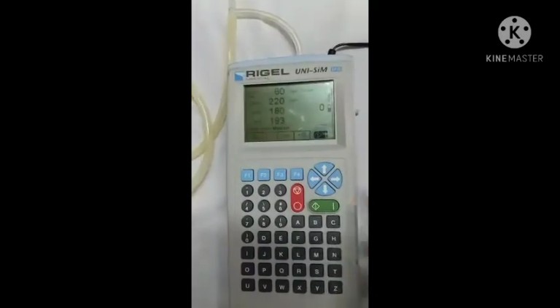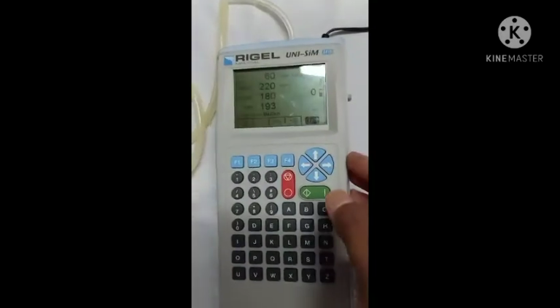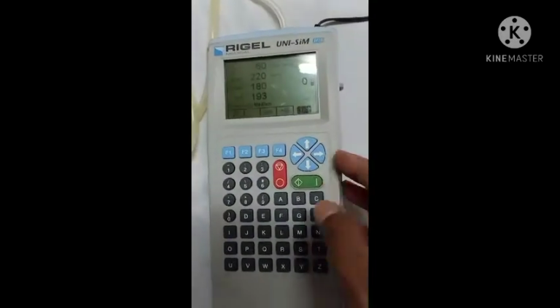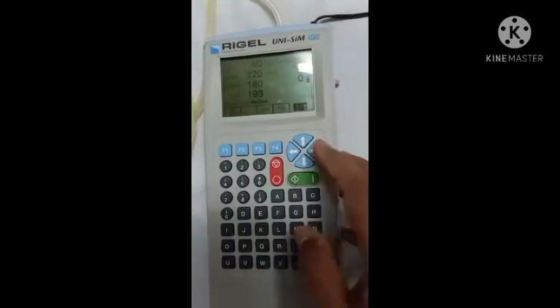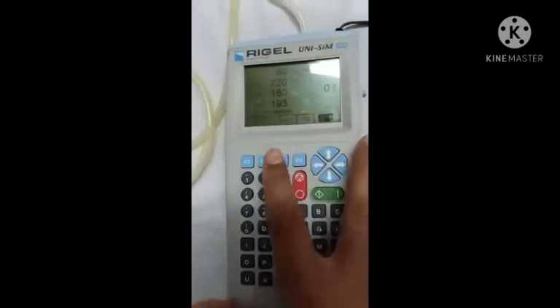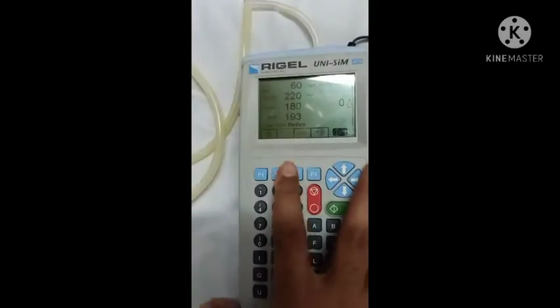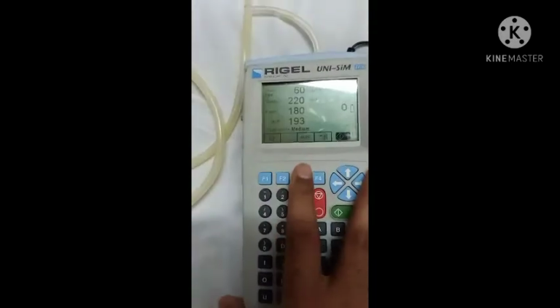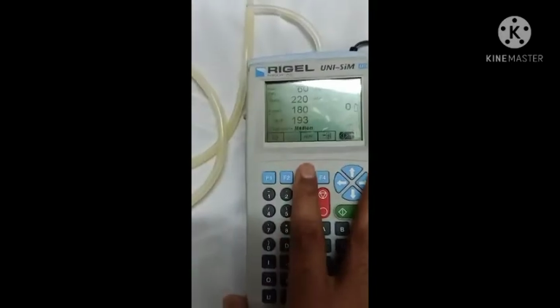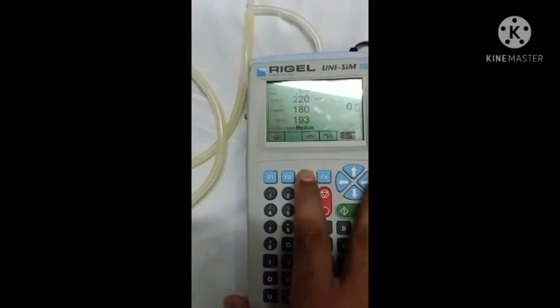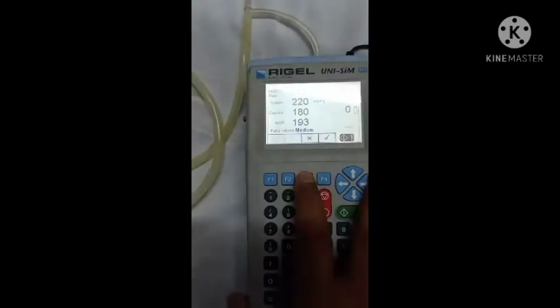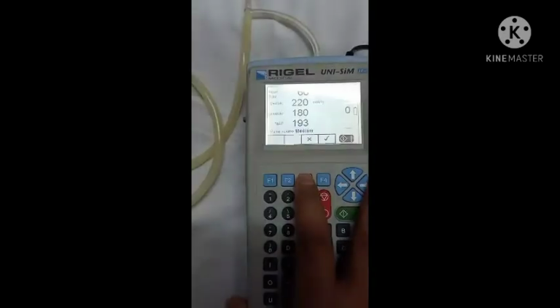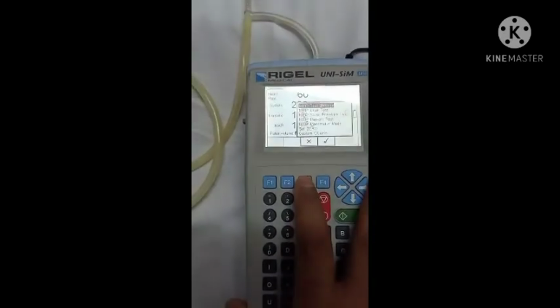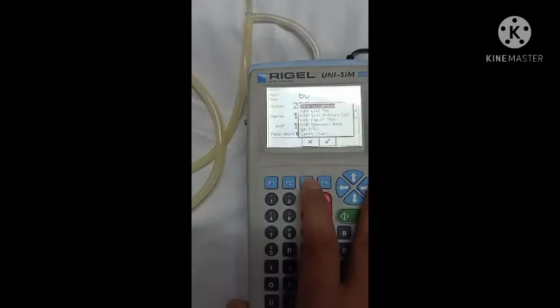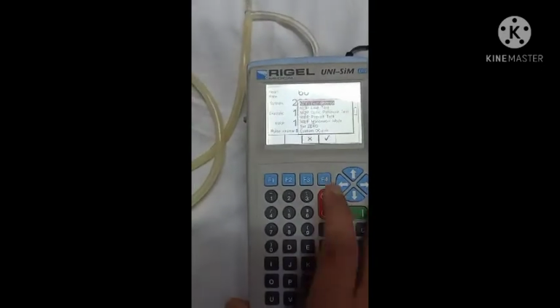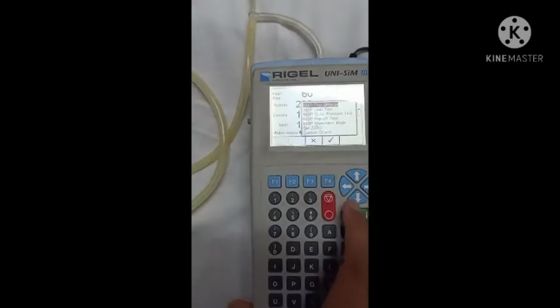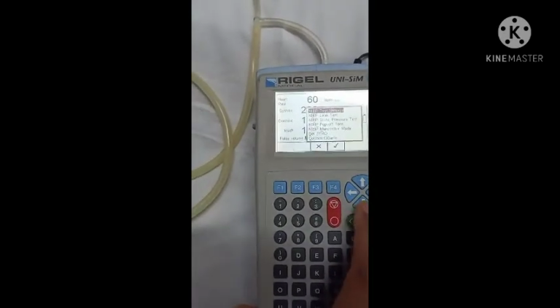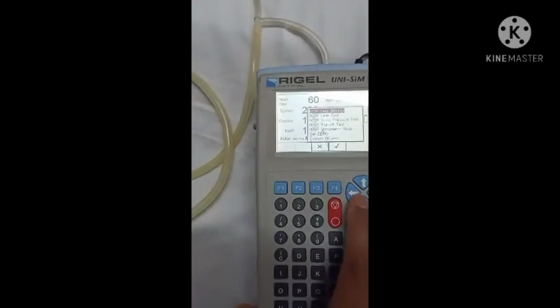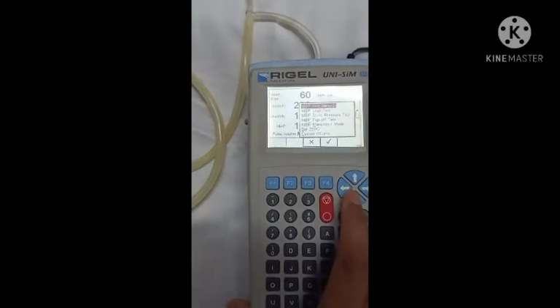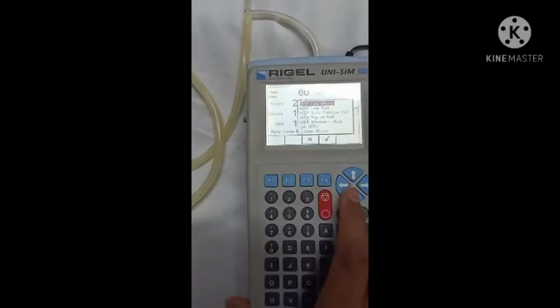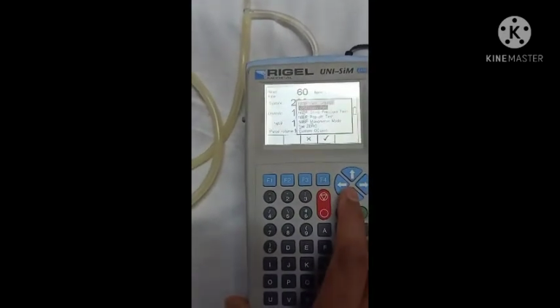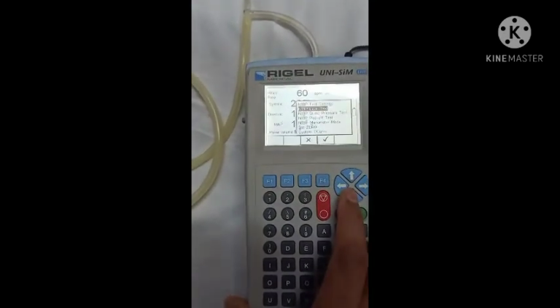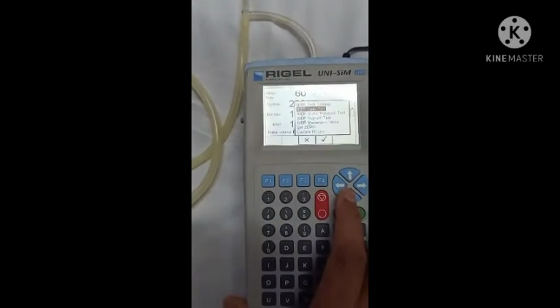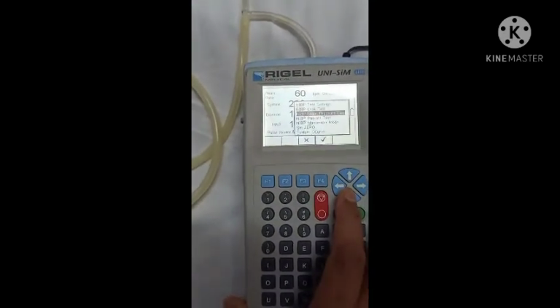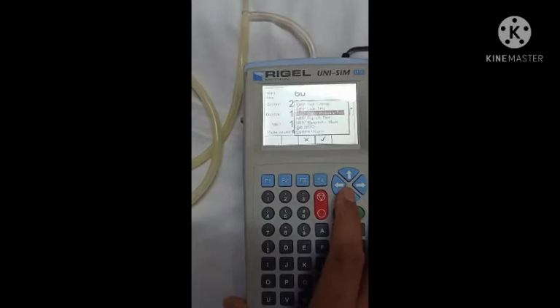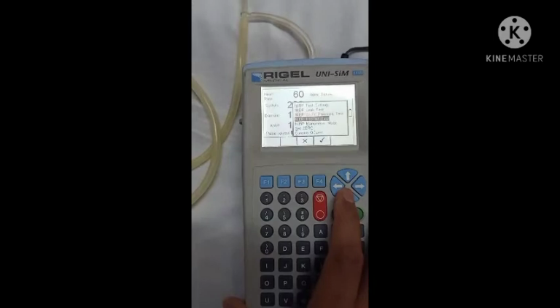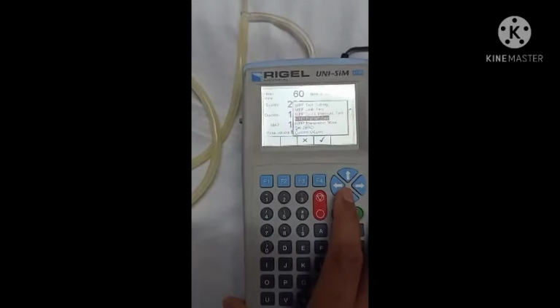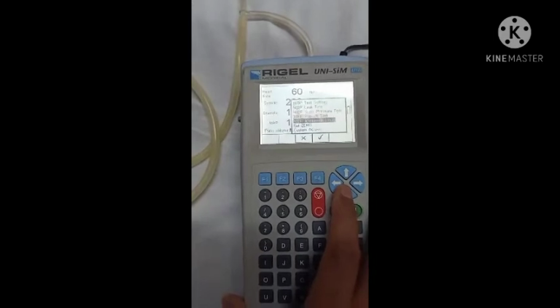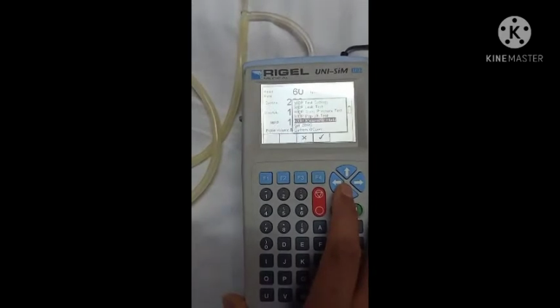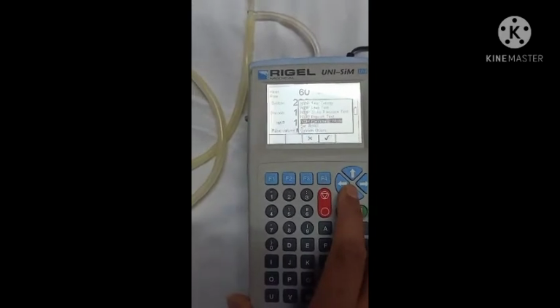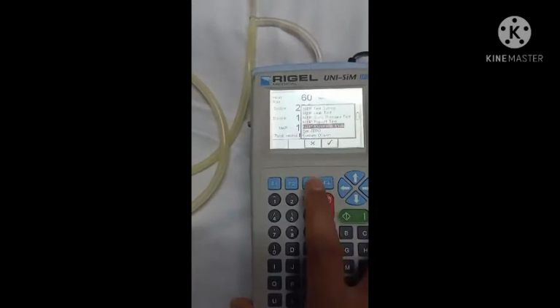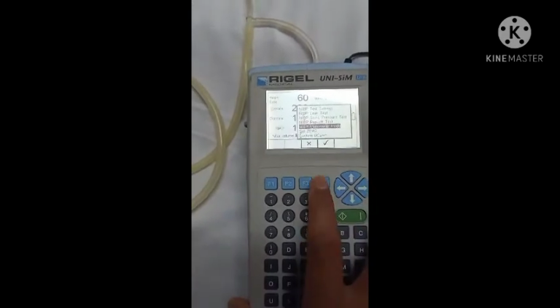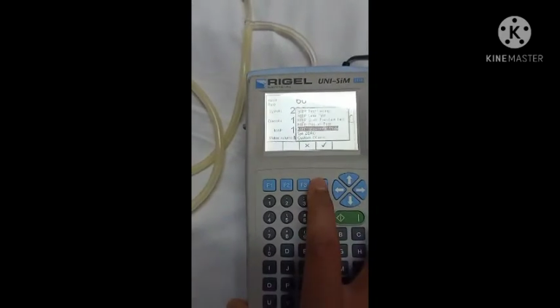Now we select manometer mode in our master. I have pressed the F3 key, scrolled down to manometer mode, and selected it using the F4 key.